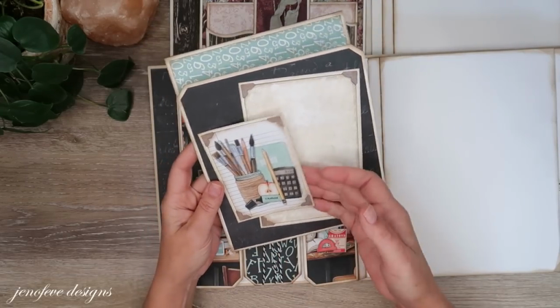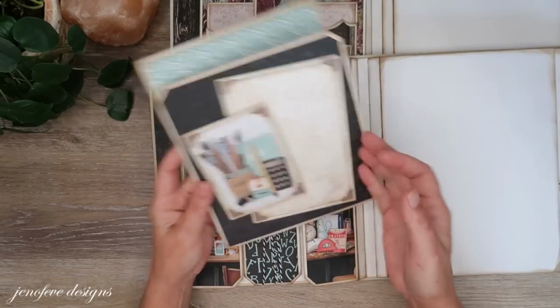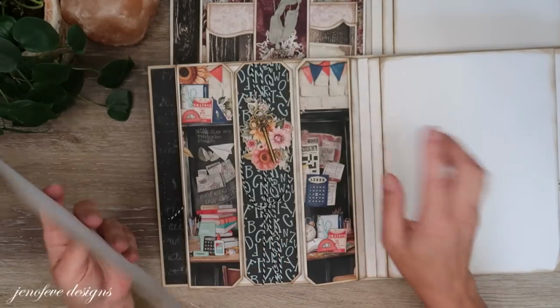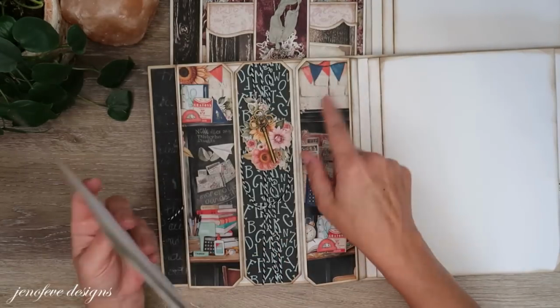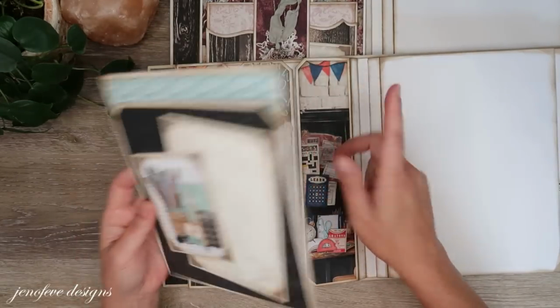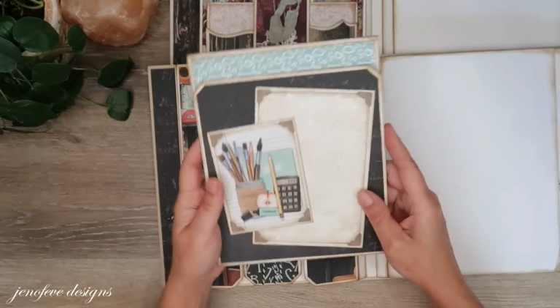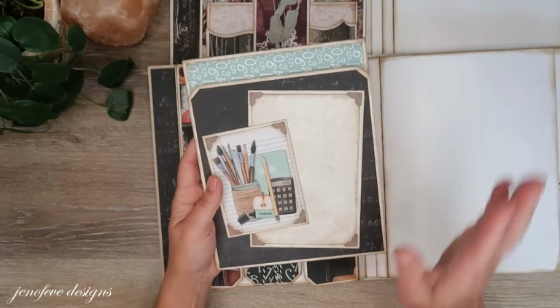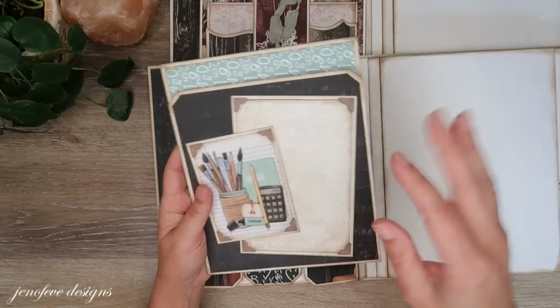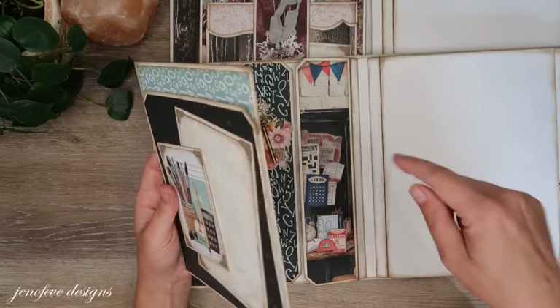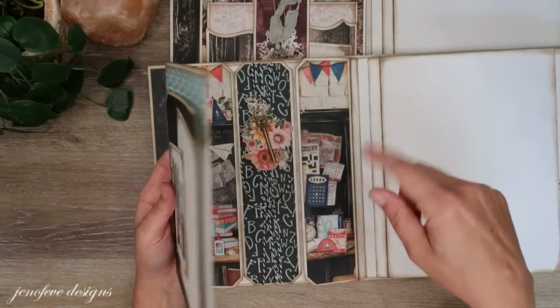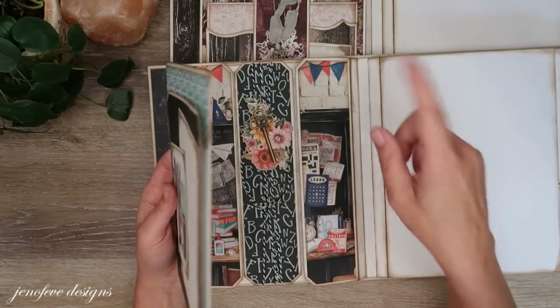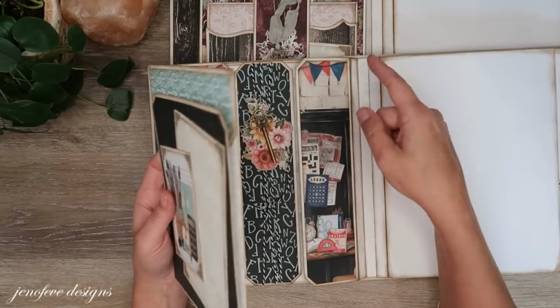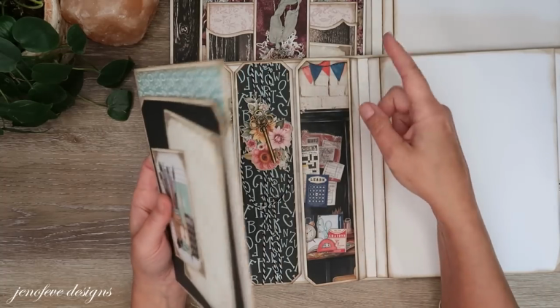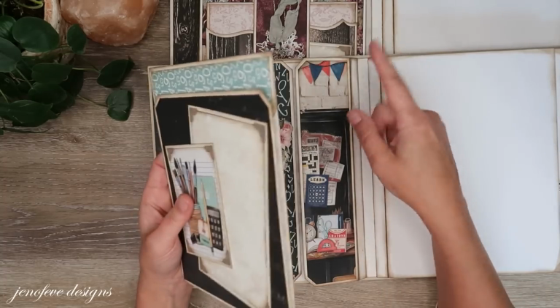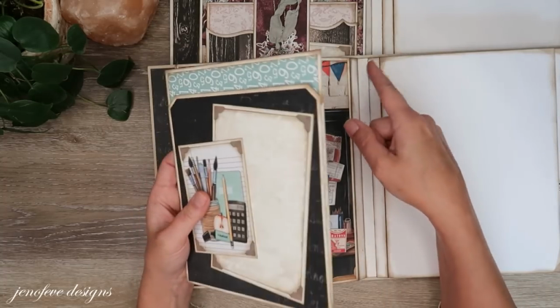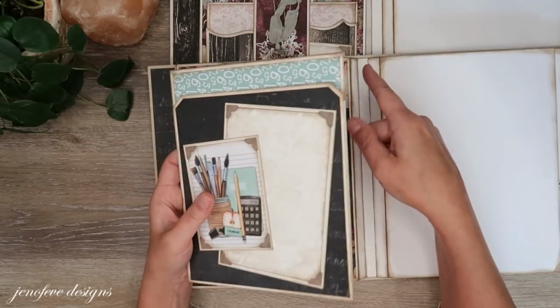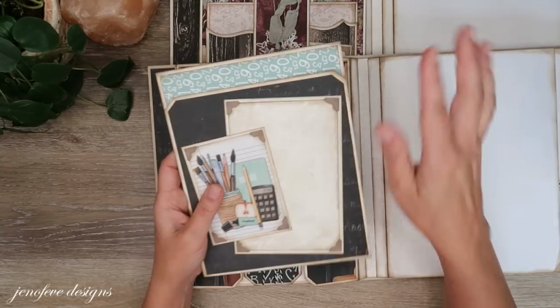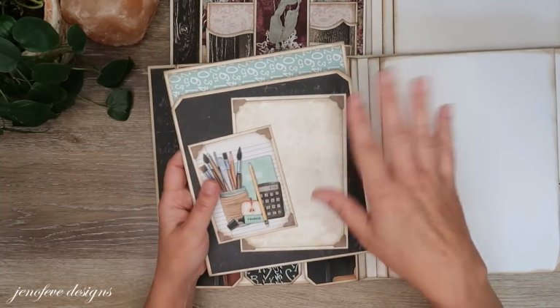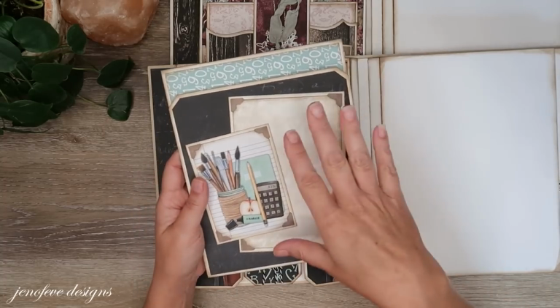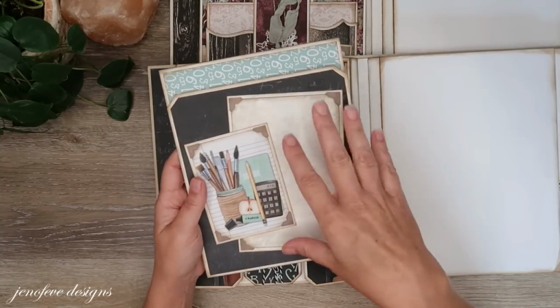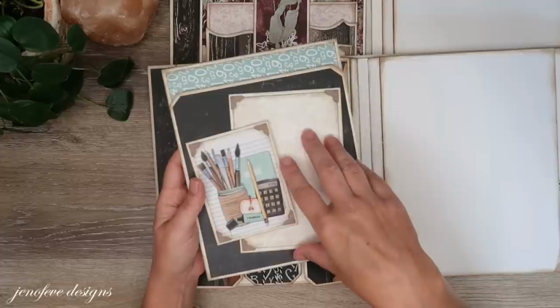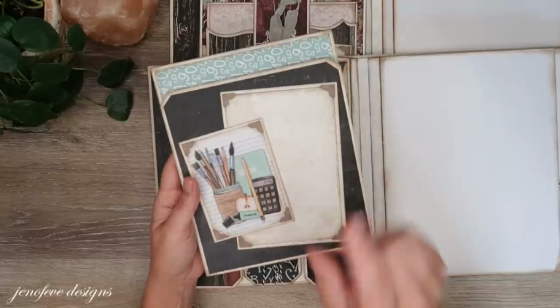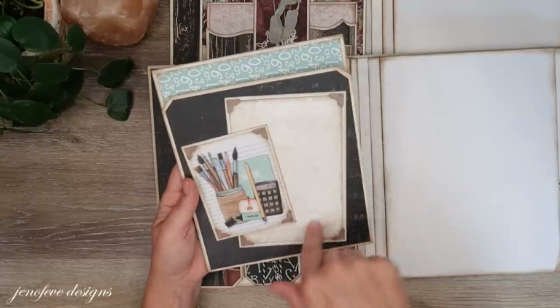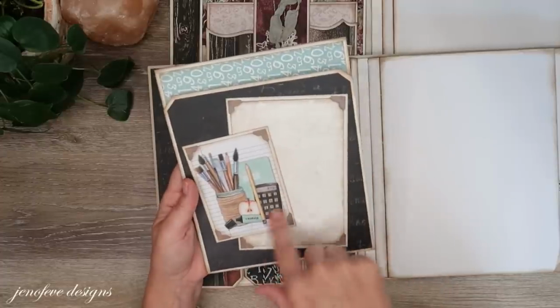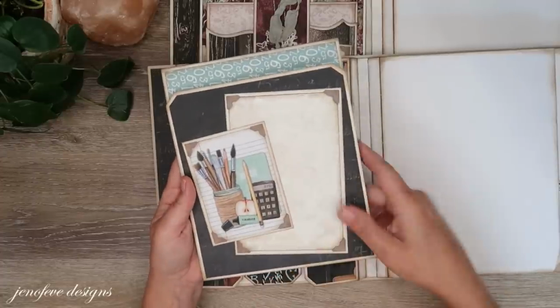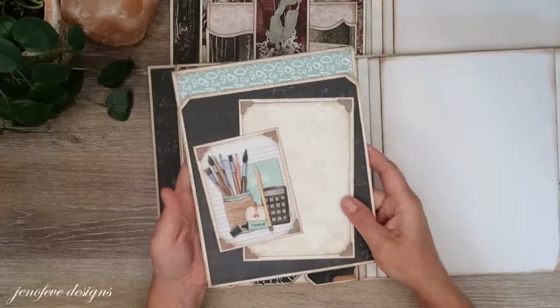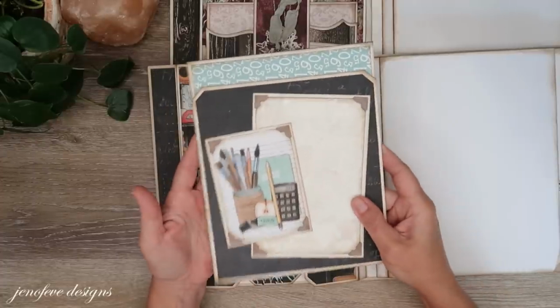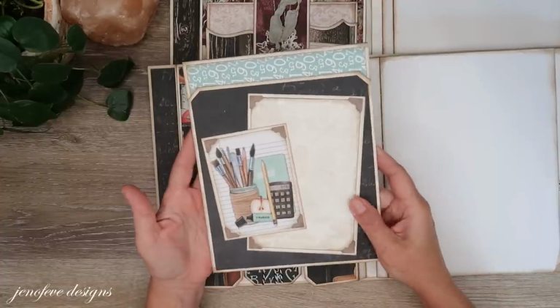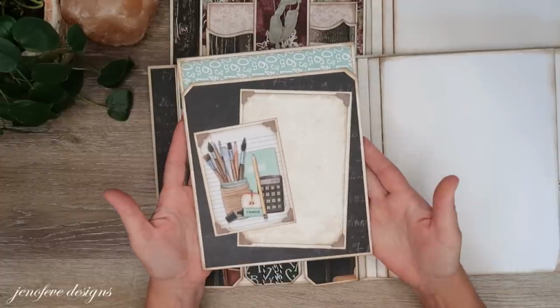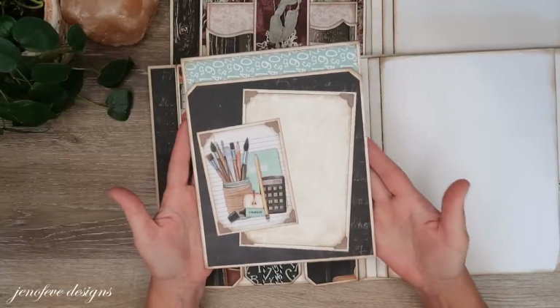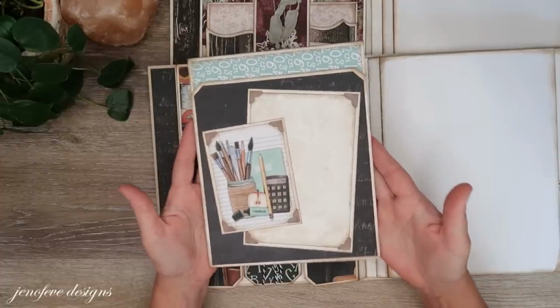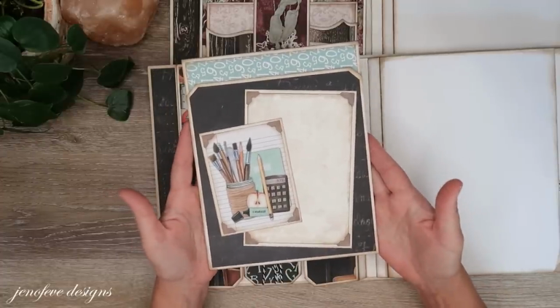There's the insert — I did it the exact same way I did the antique shop. So if you want to make this album, follow along with the antique shop videos and you can just swap out what paper you use. It's just that simple.